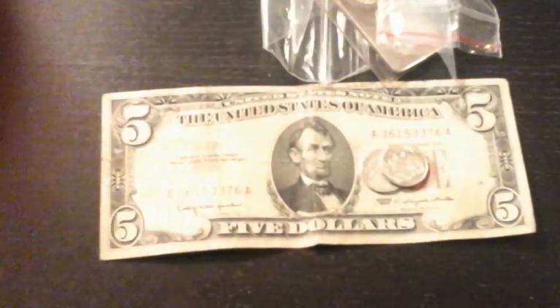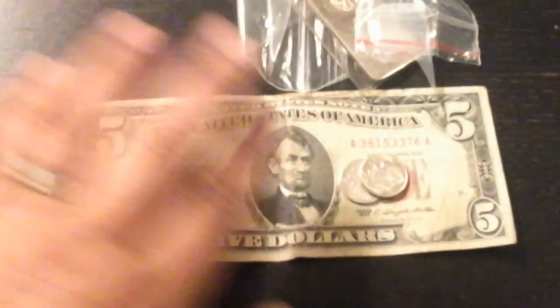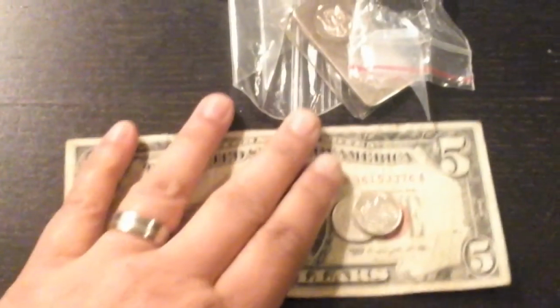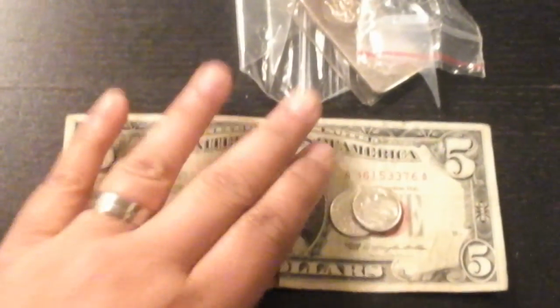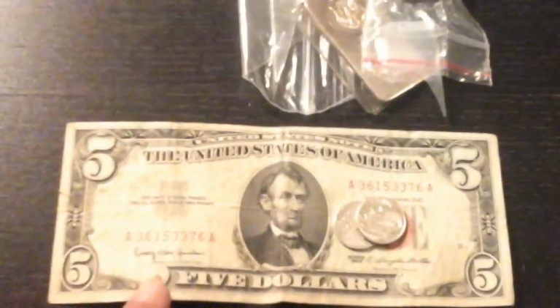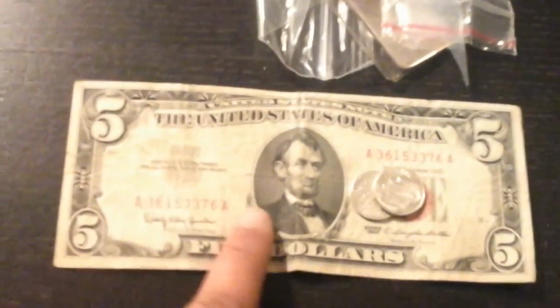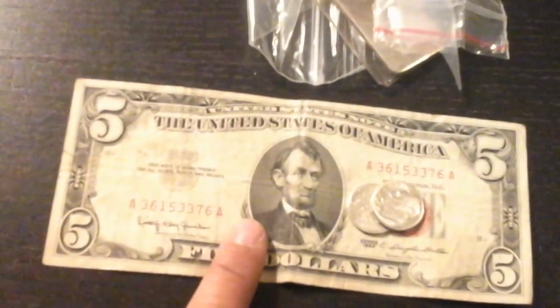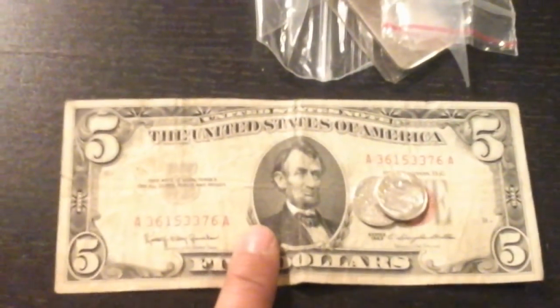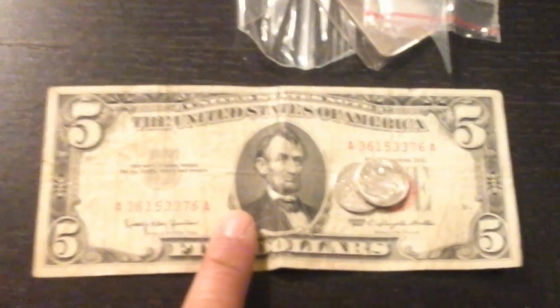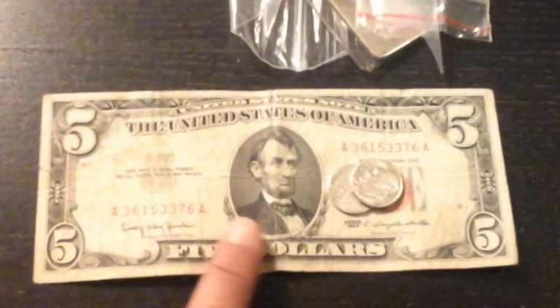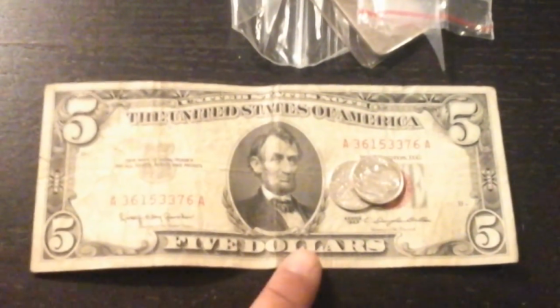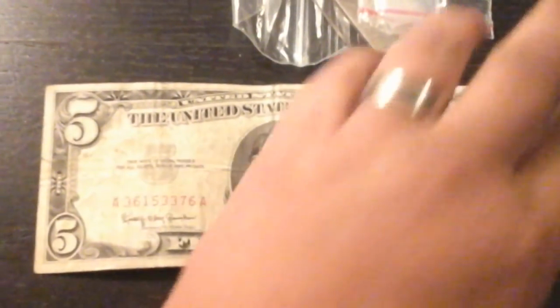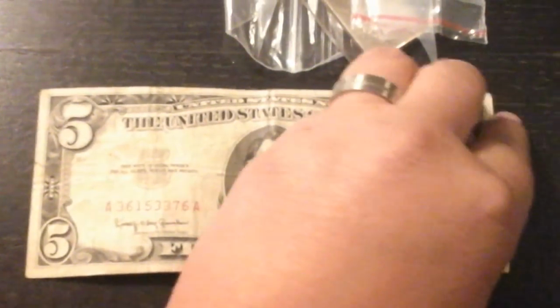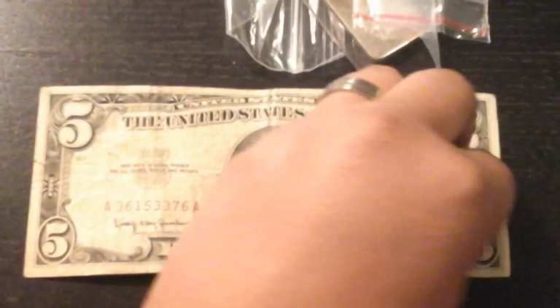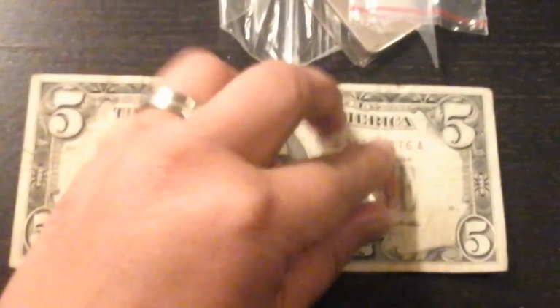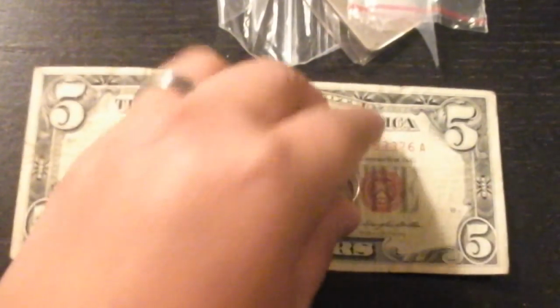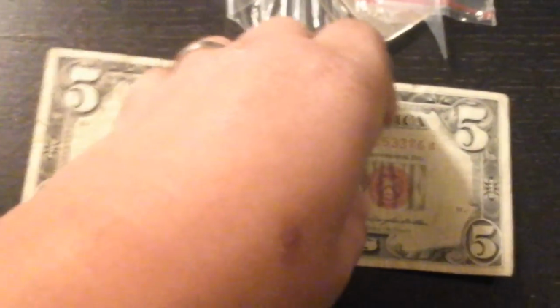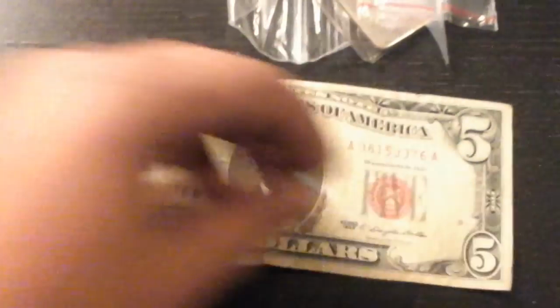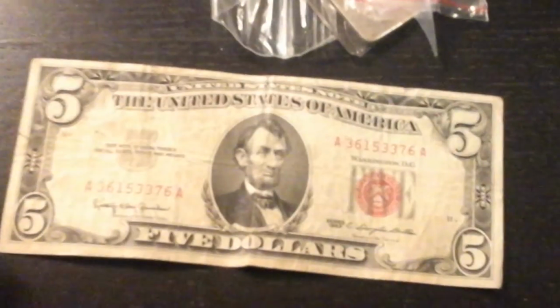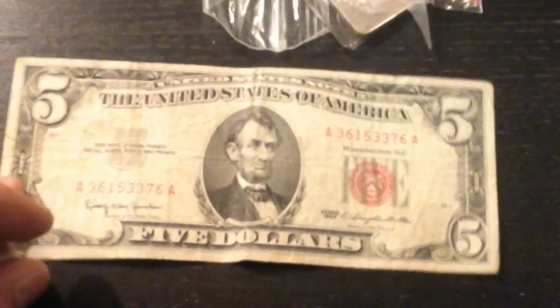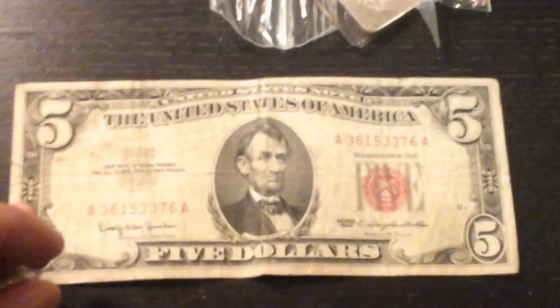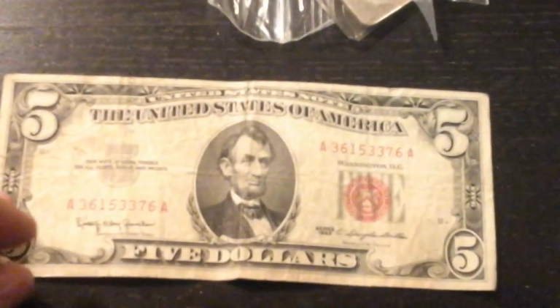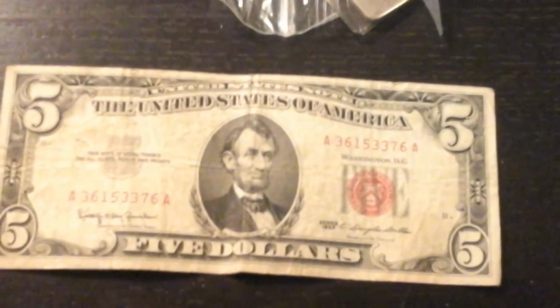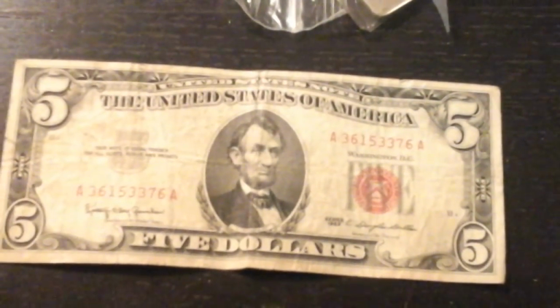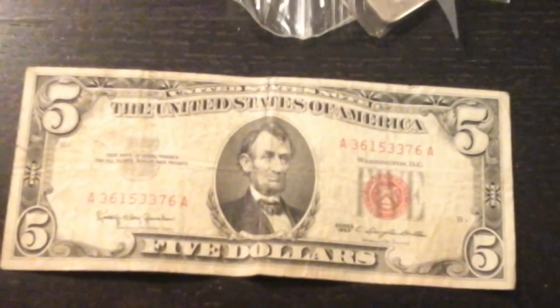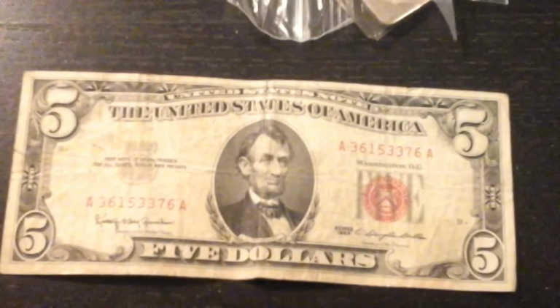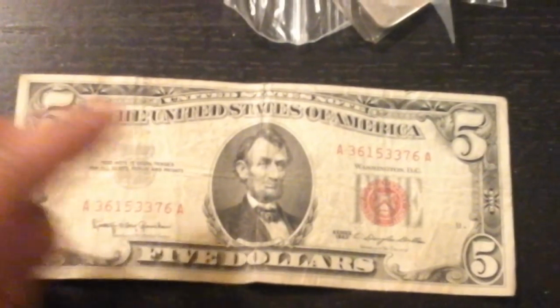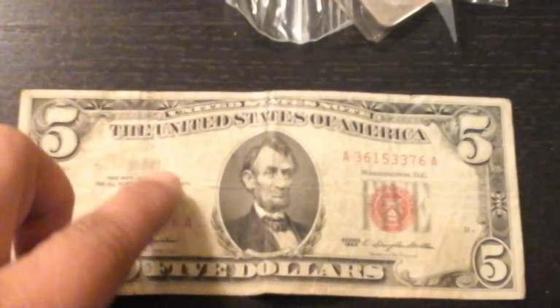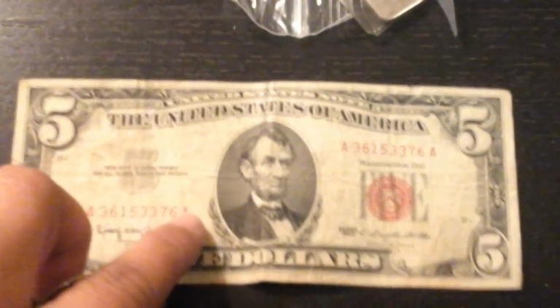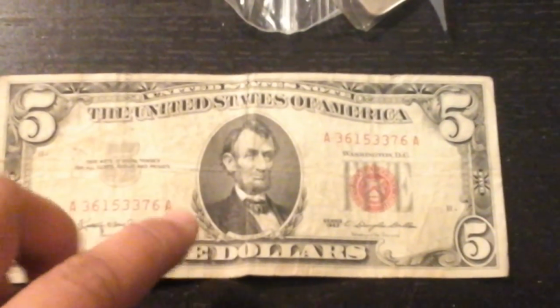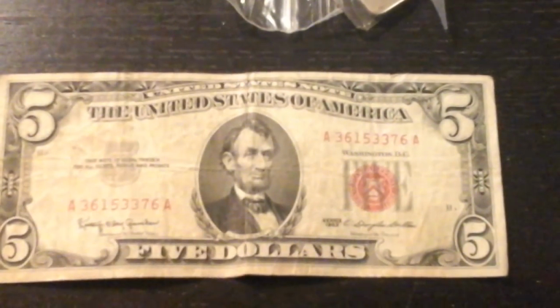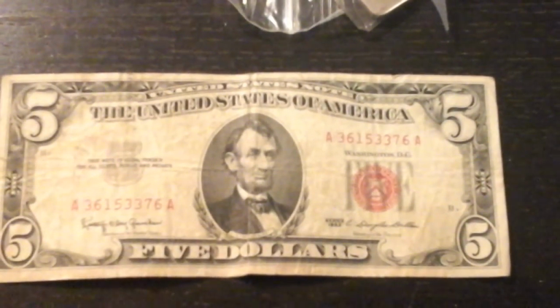What you're looking at is a 1963 $5 bill that I got at school last Friday, which was pretty amazing considering it's 1963.